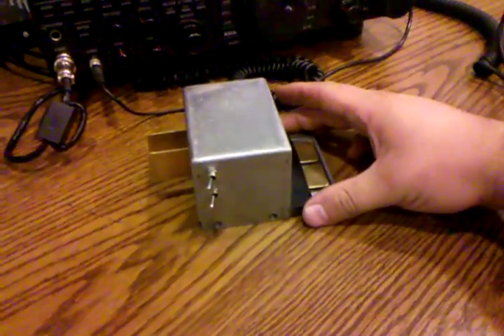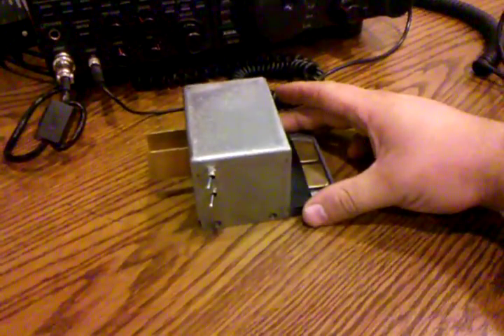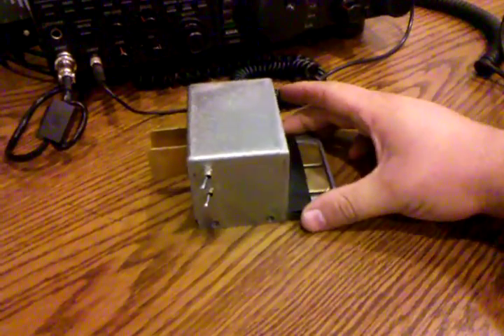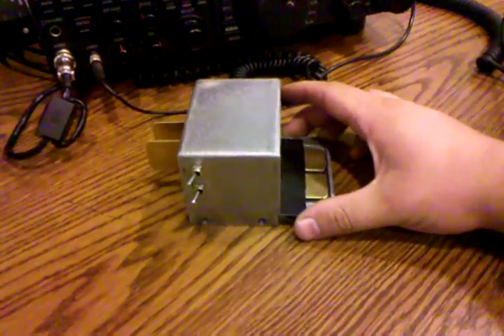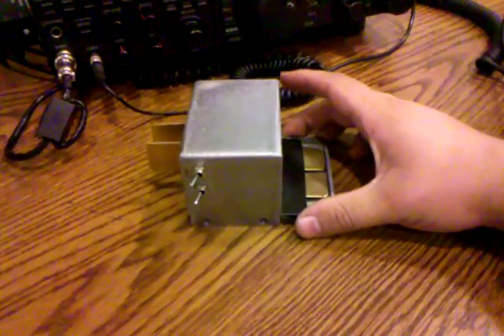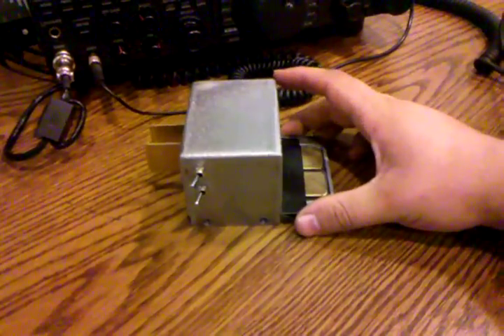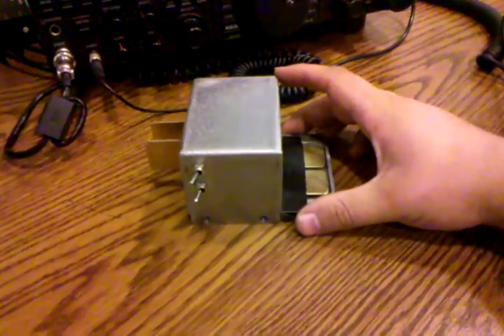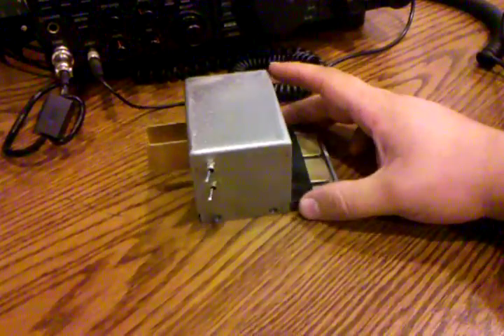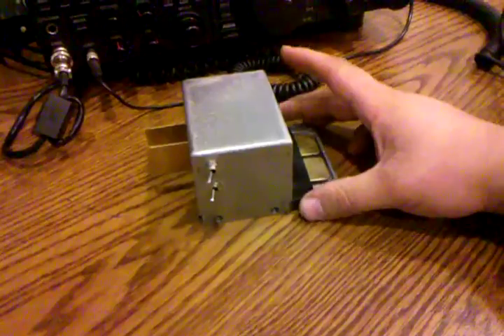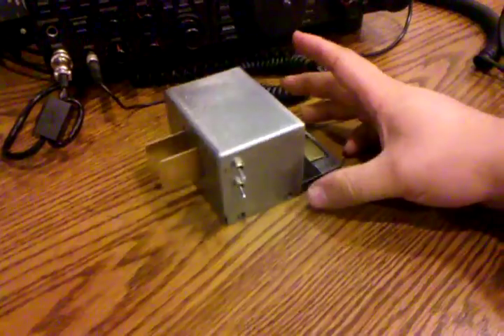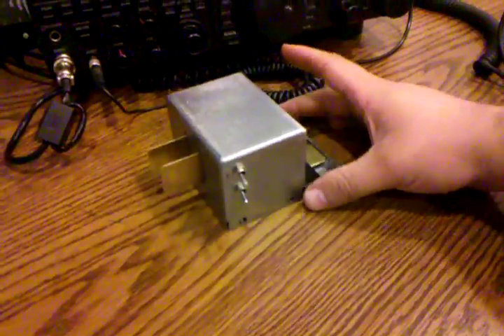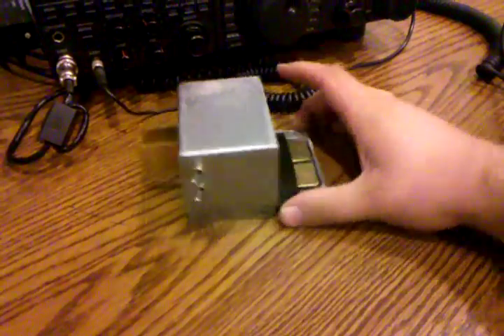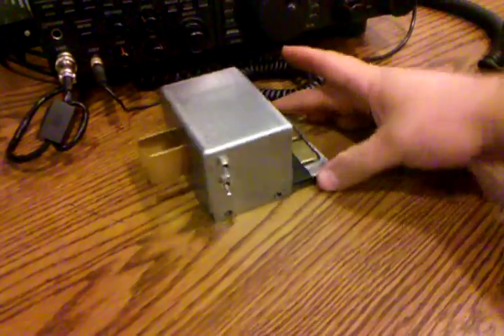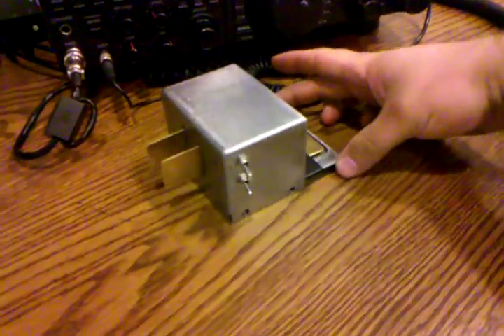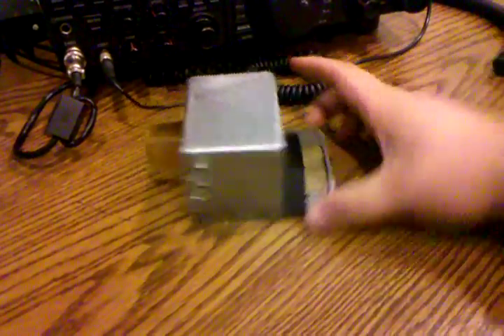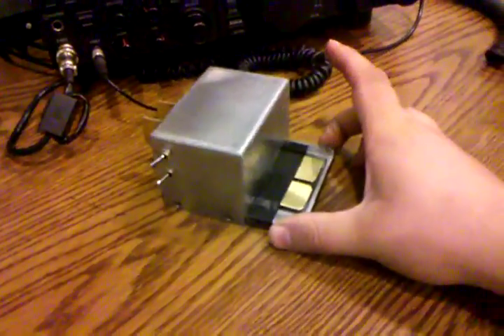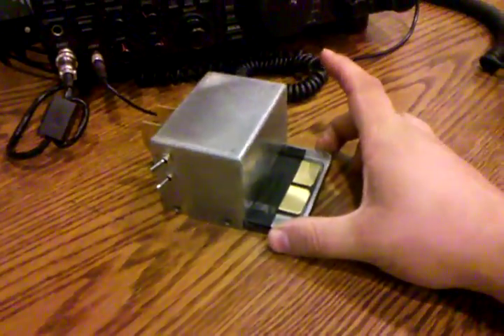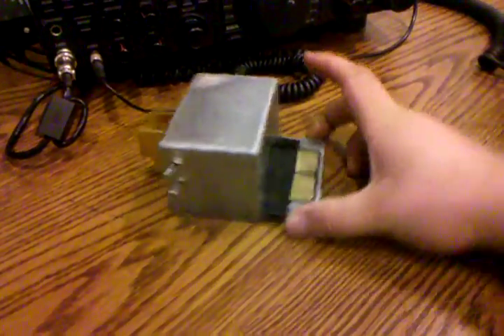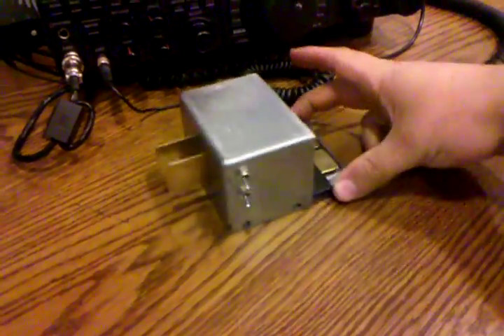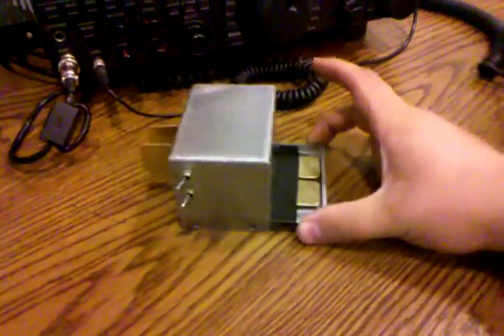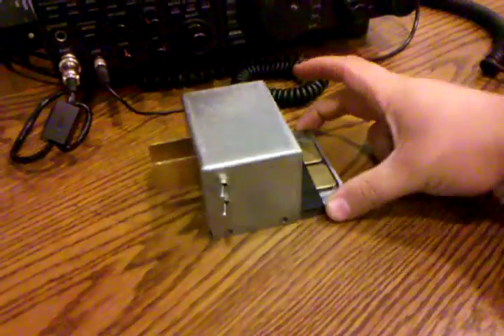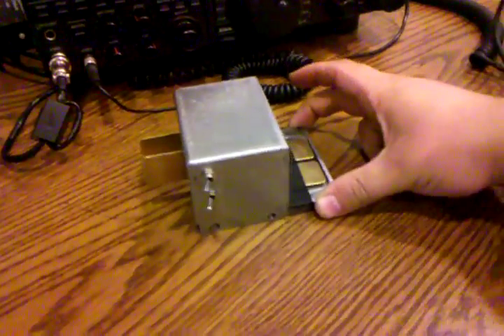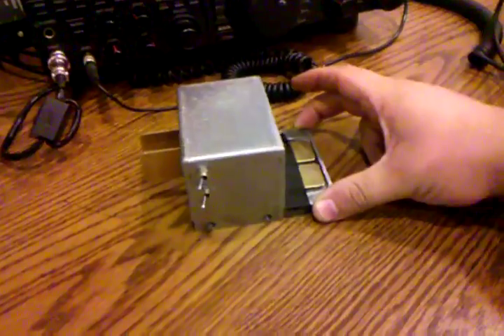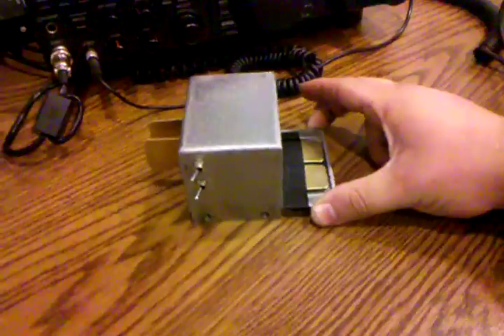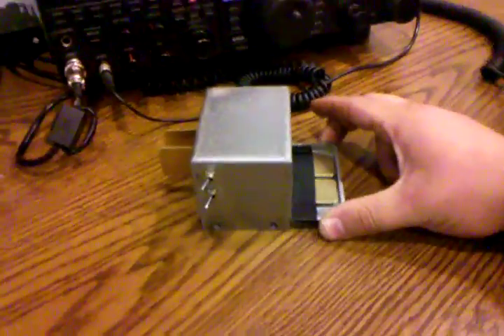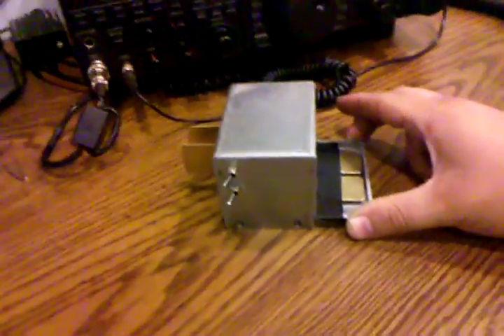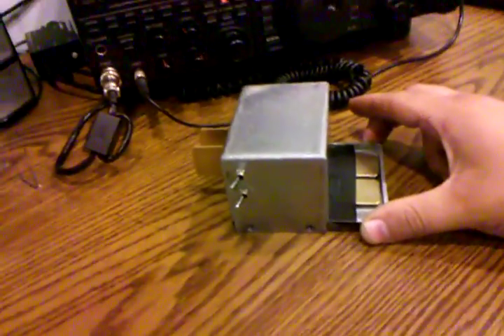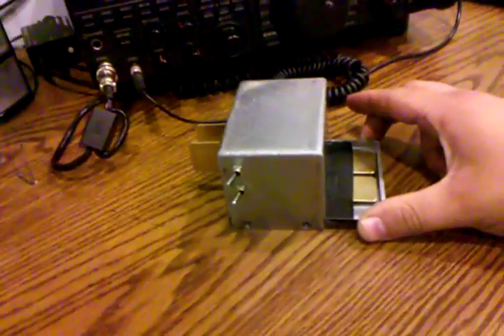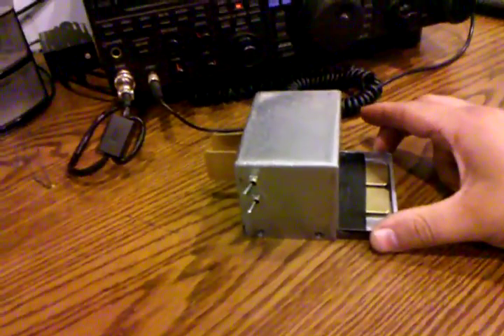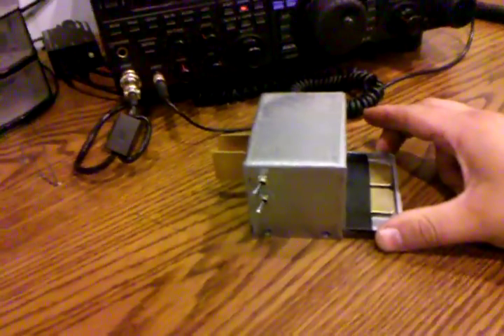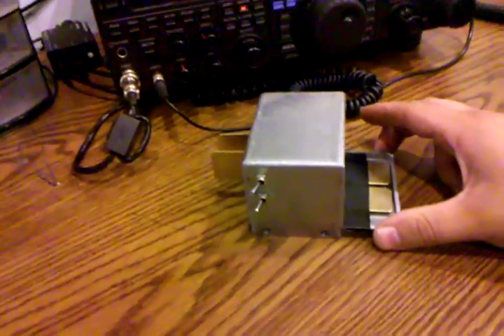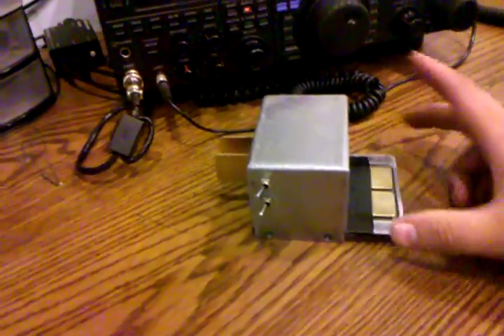I designed a case around it because I didn't know whether or not I wanted the vertical keys or the horizontal keys. So I designed a case with both — I just felt like I can do it so I did it.